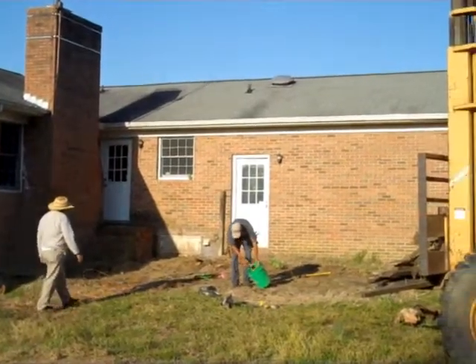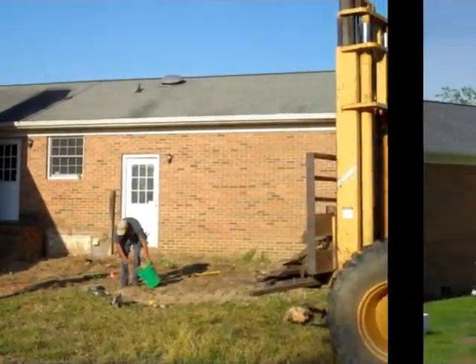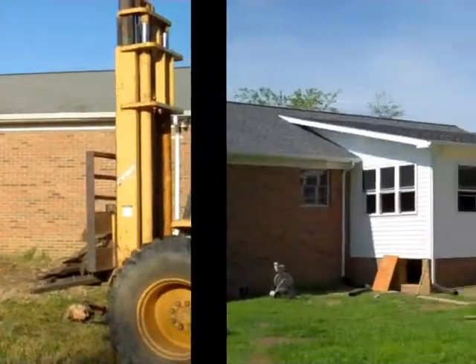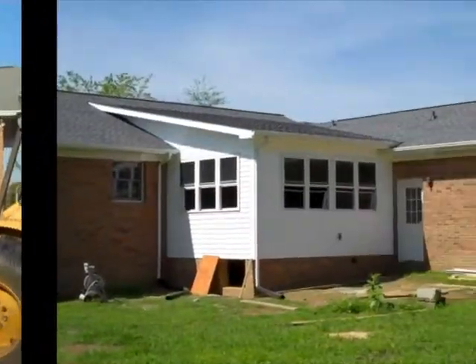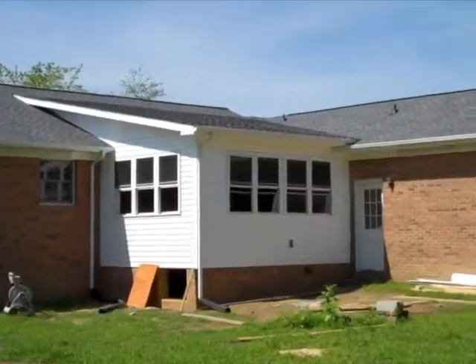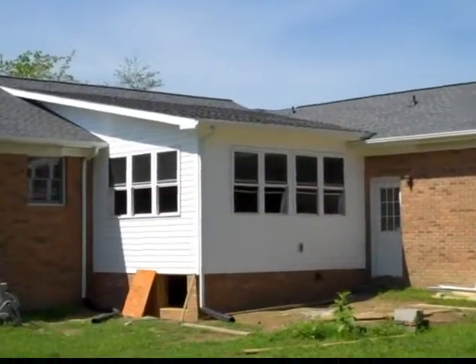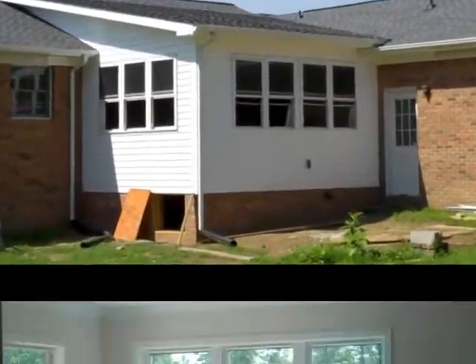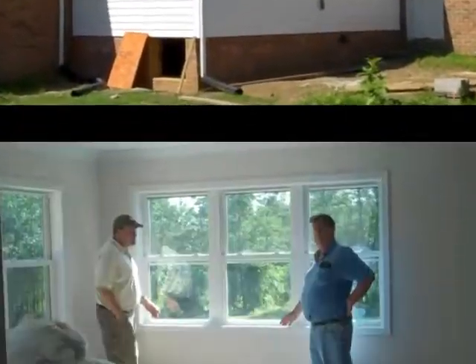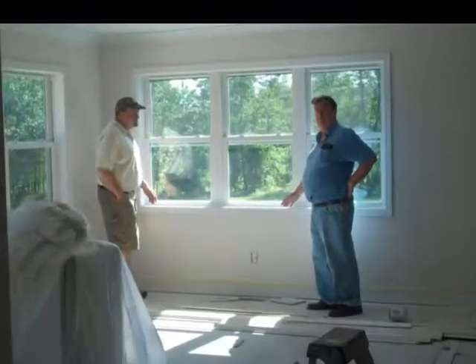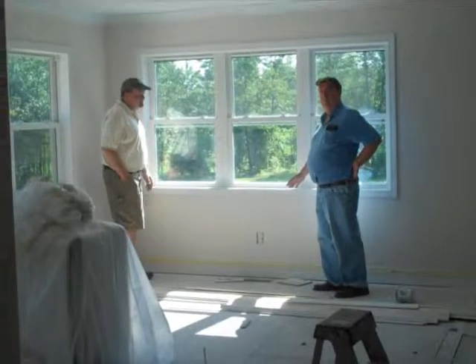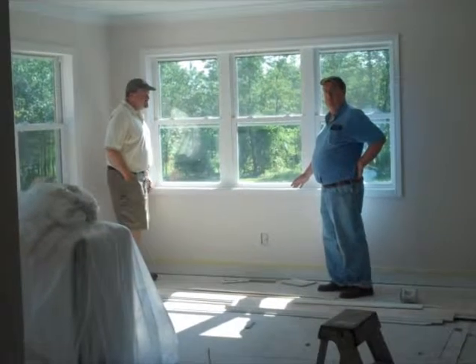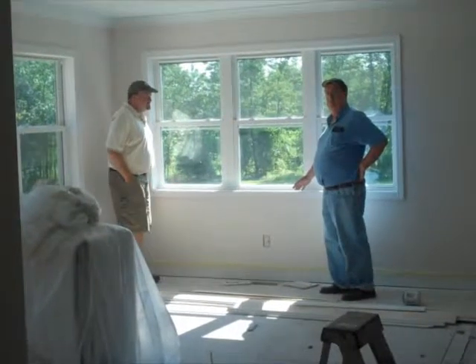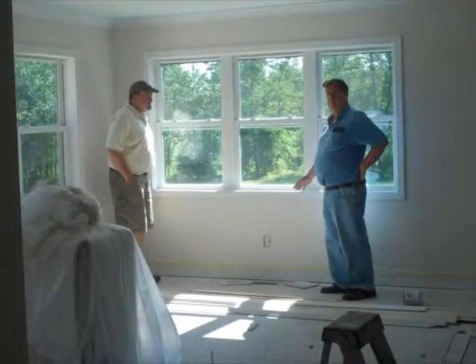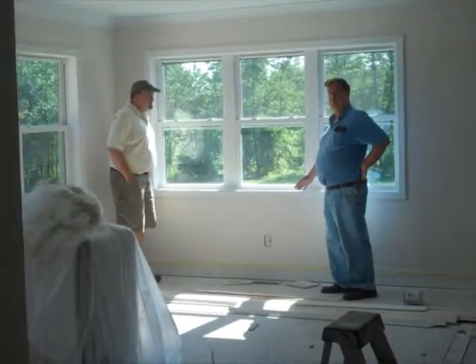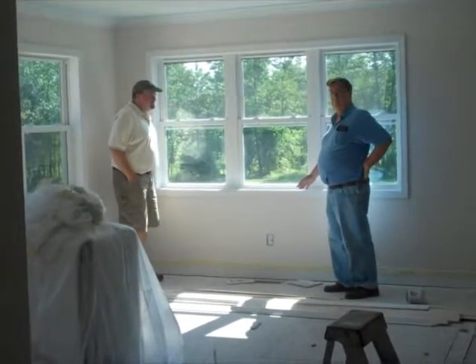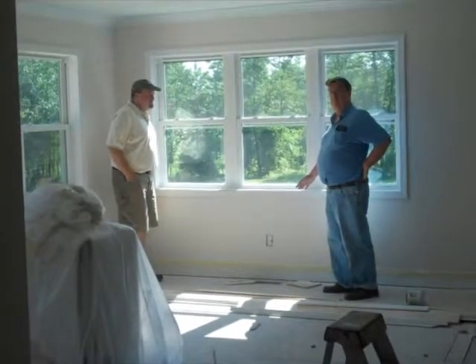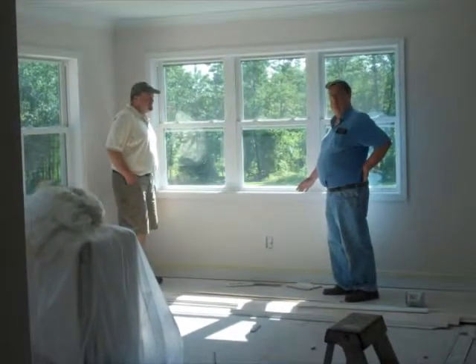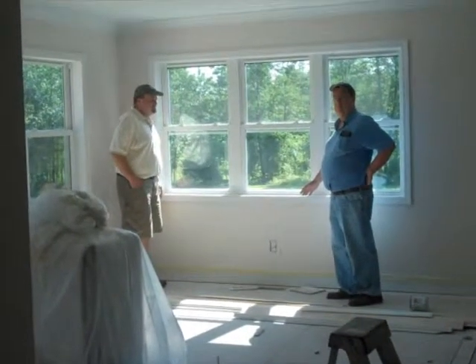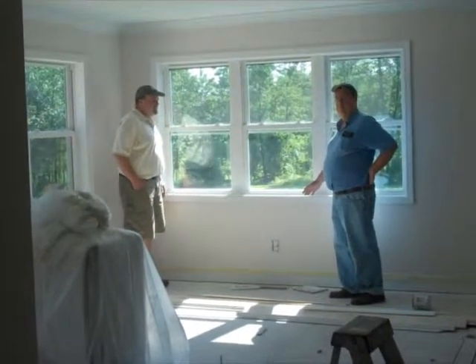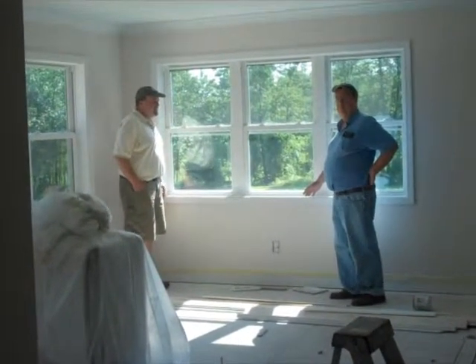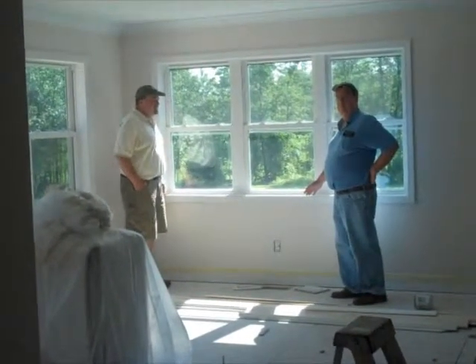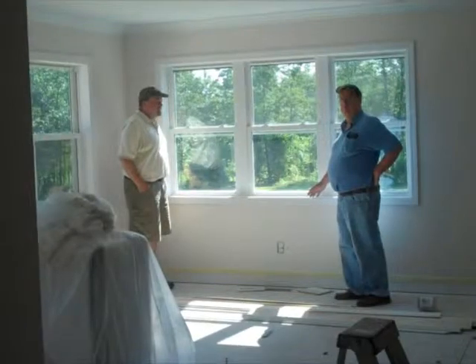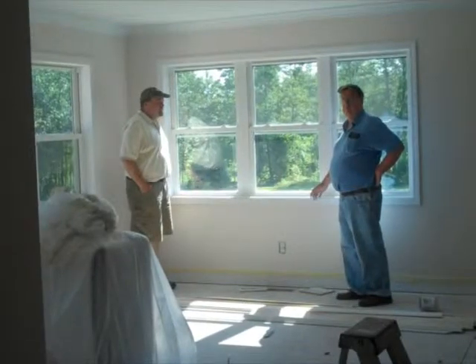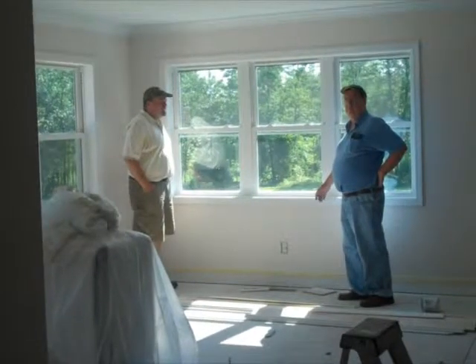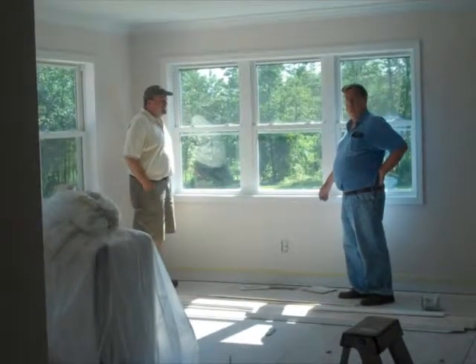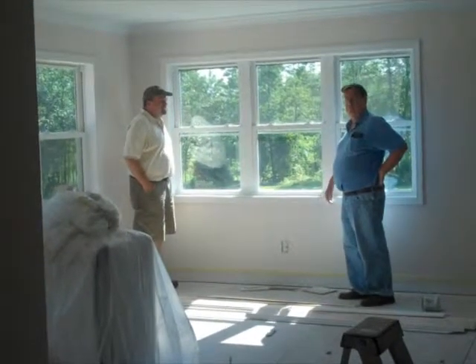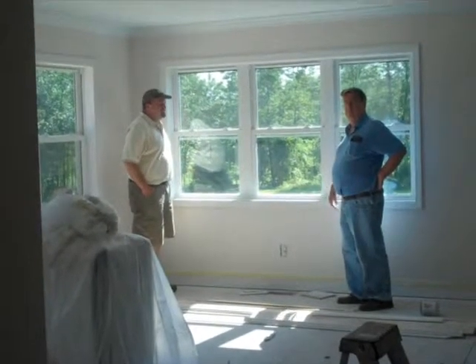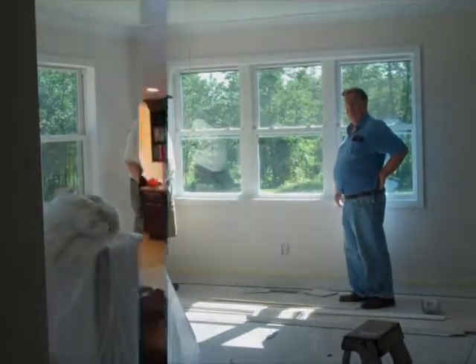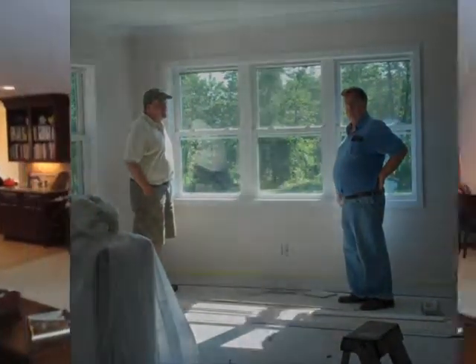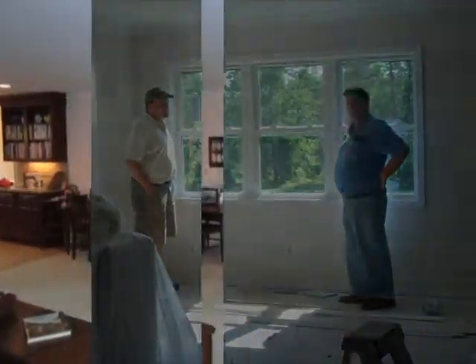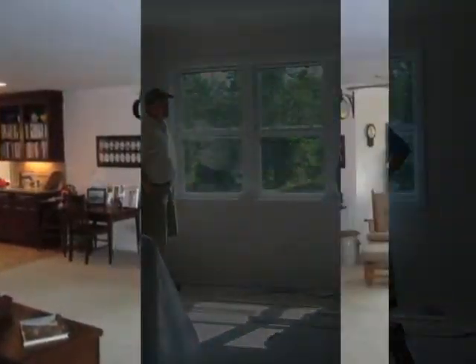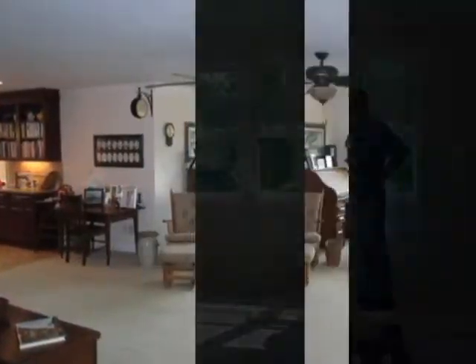A masonry chimney may seem to be an opposing obstacle when remodeling, but it doesn't have to be. We took this one out to make way for a bigger, more efficient family room that gets plenty of light and offers the kitchen a view that had never been available before.